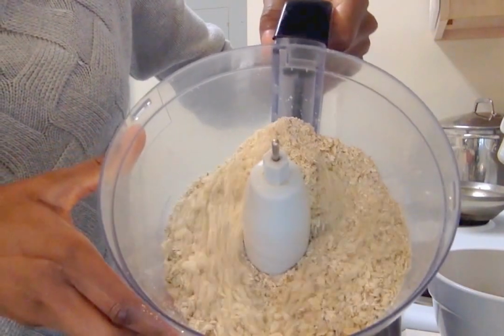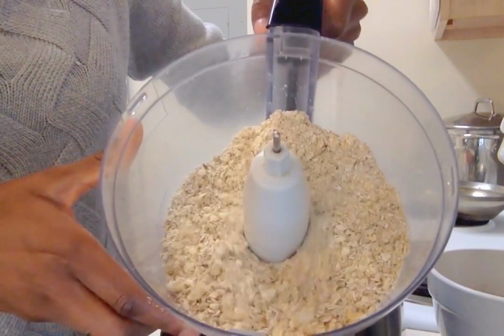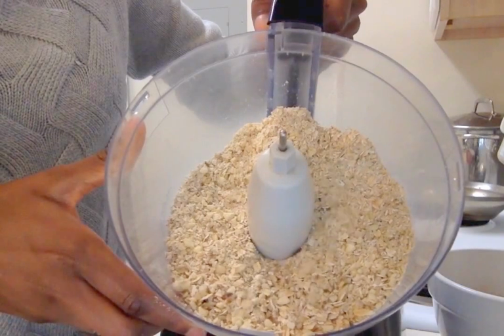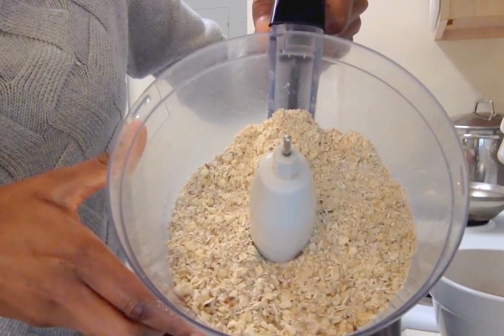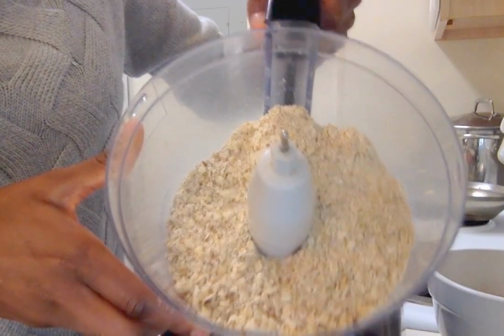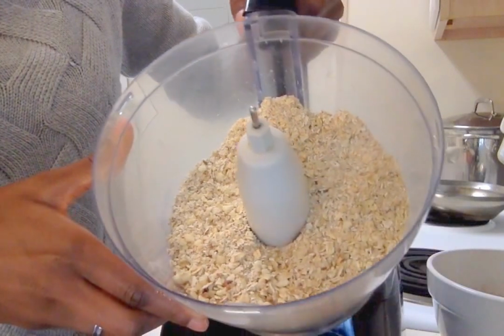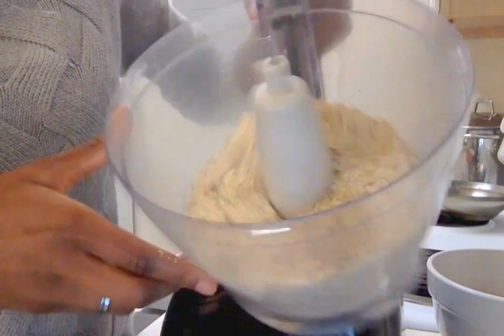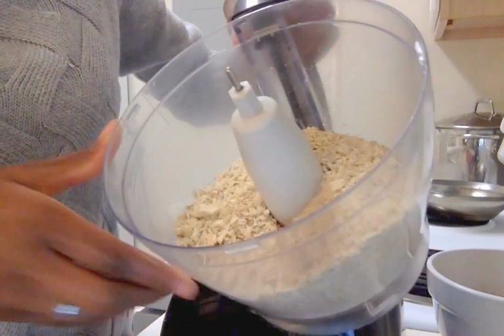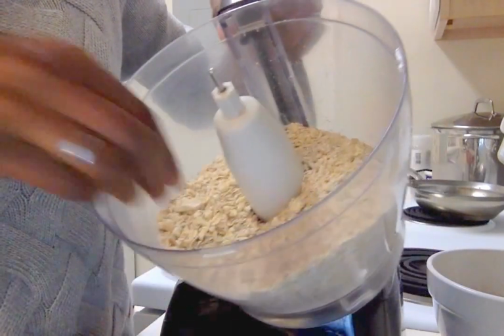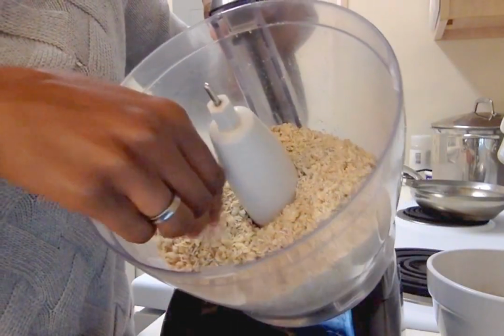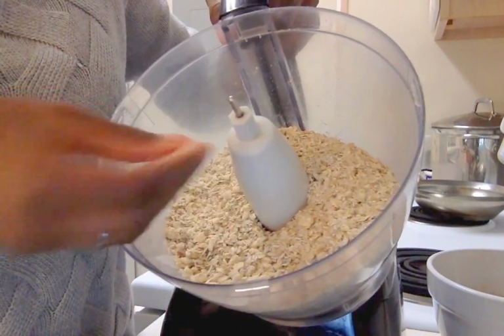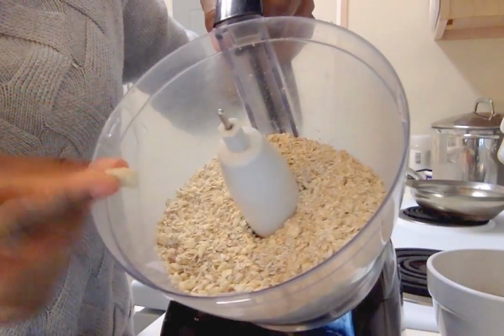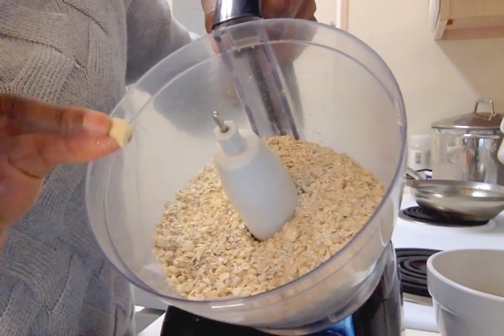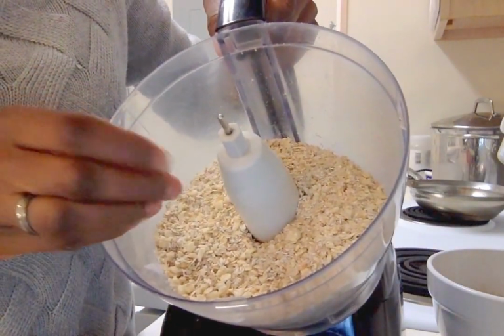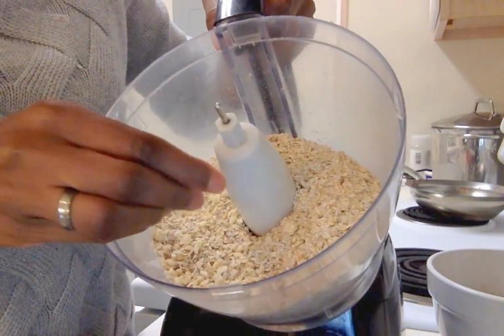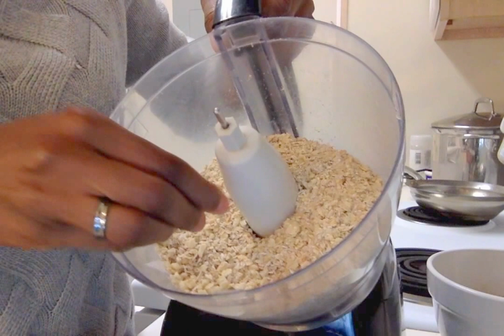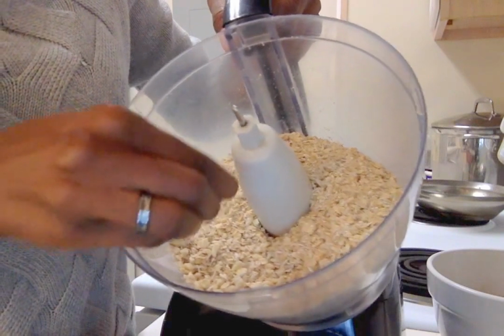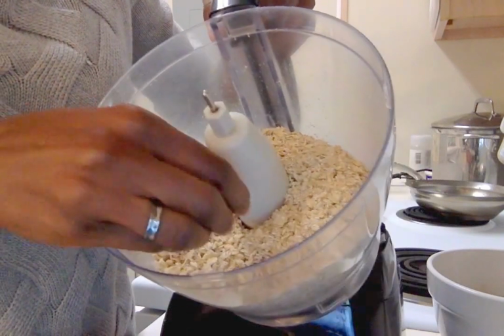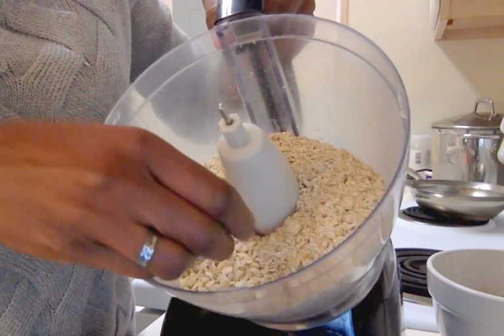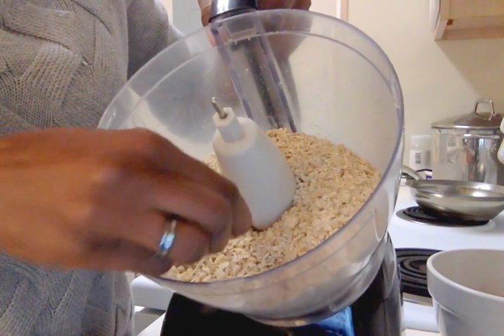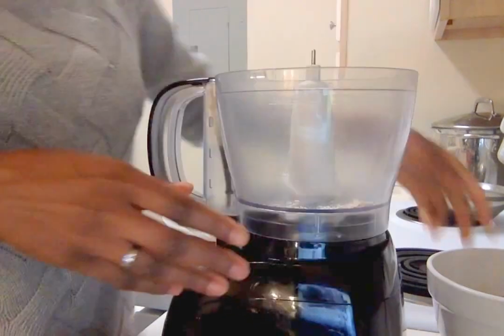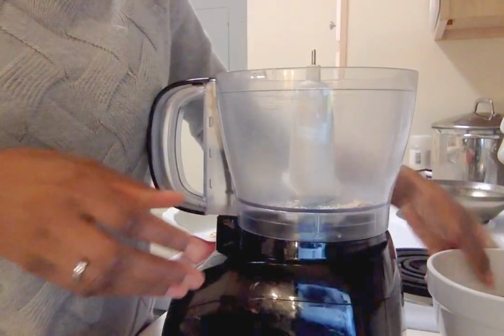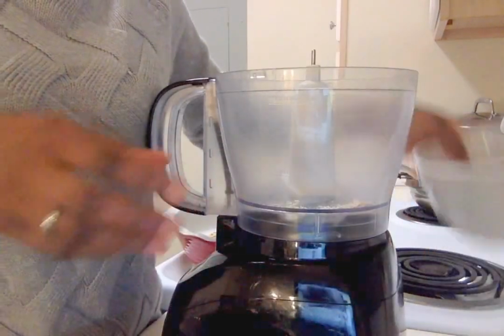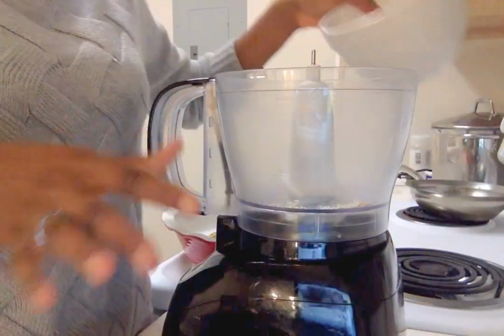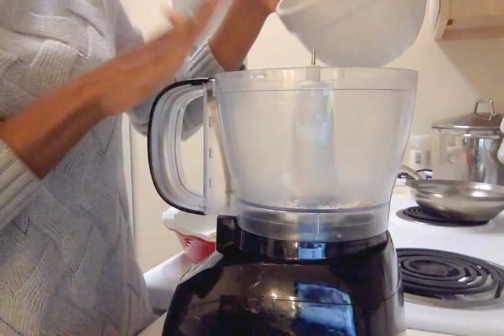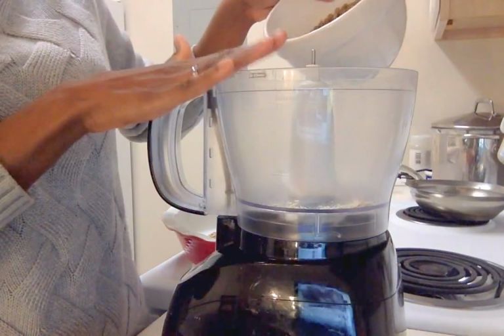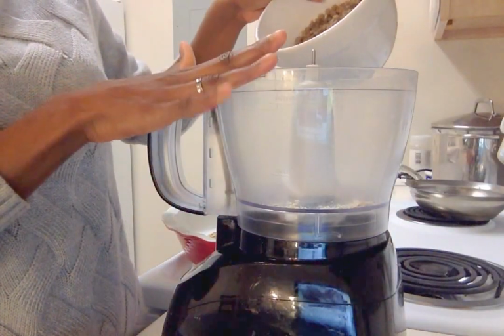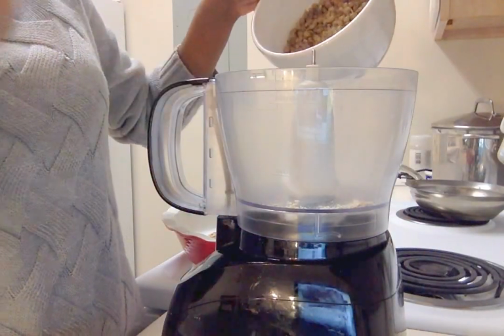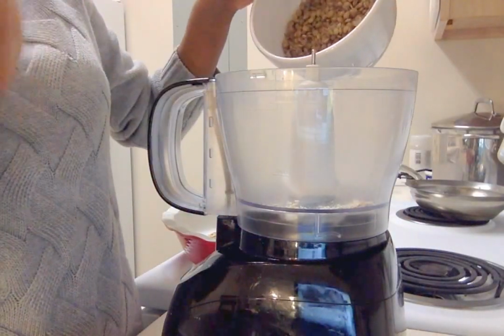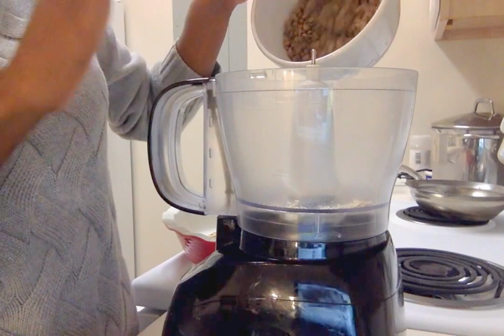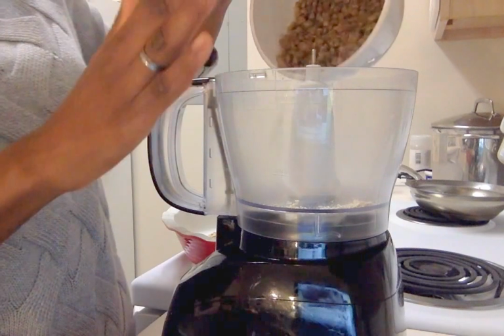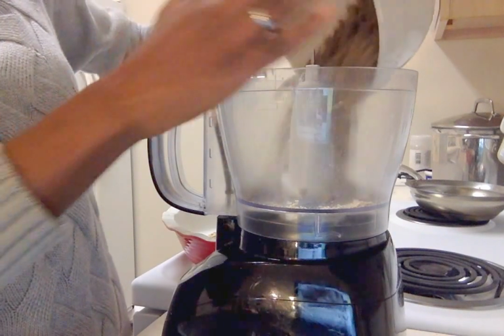Here's how you kind of want it to look — not too much. As you can see the nuts are kind of chopped; that's what you want. And then we're just gonna process these lentils just for a little bit, not too long.